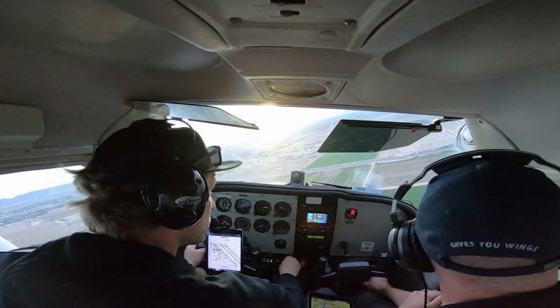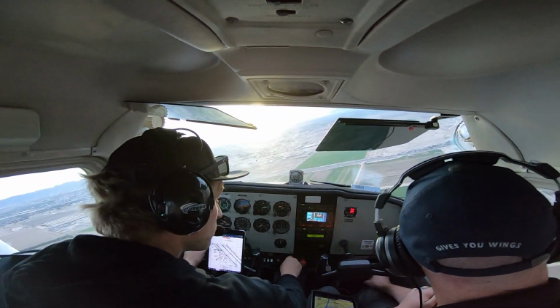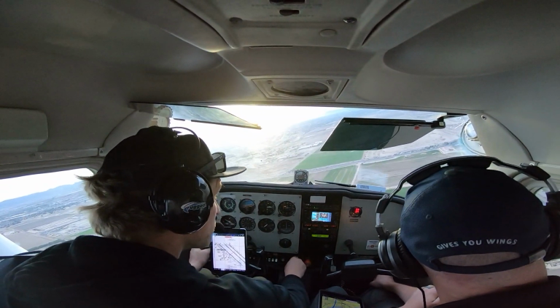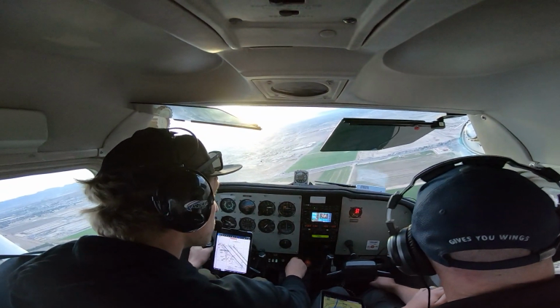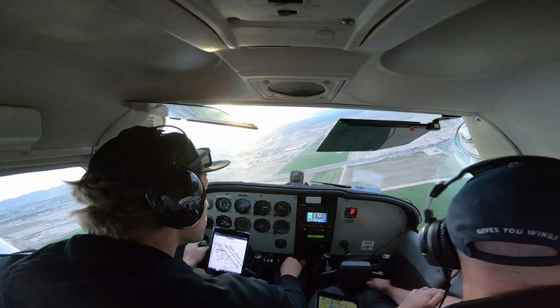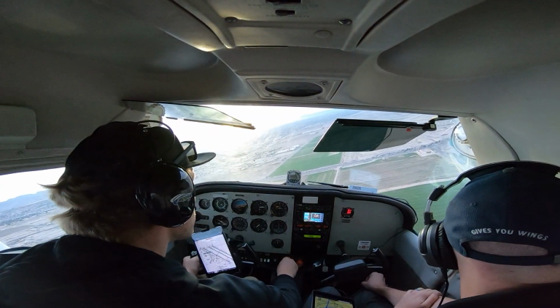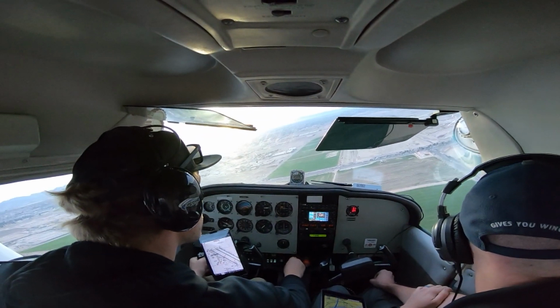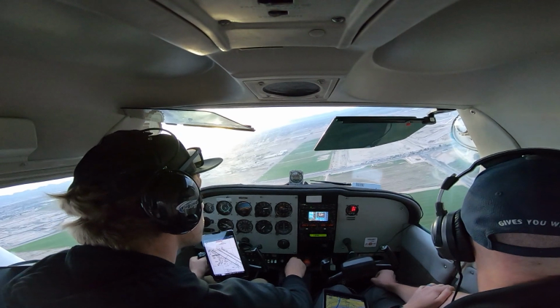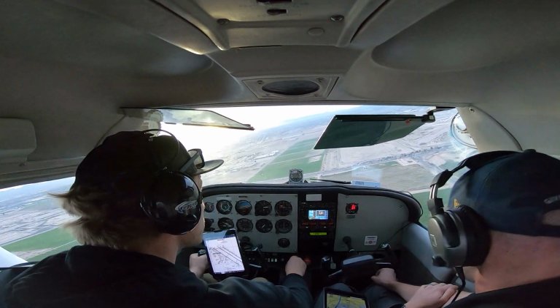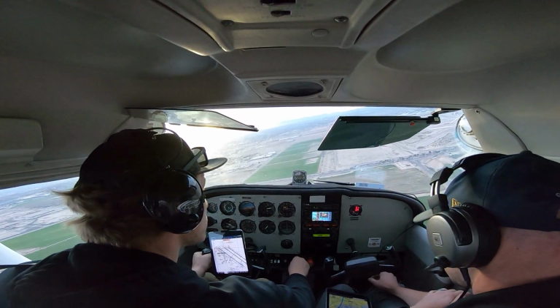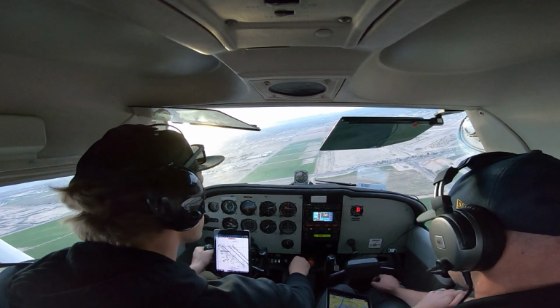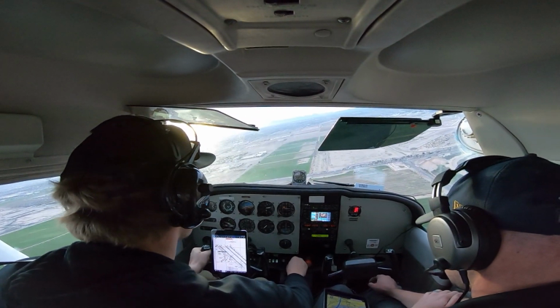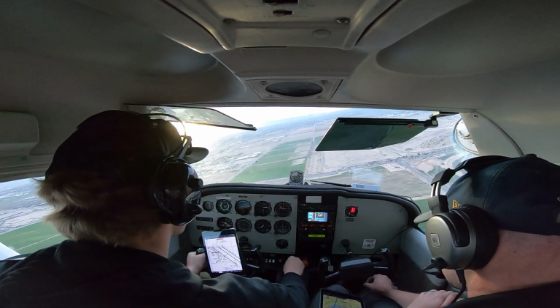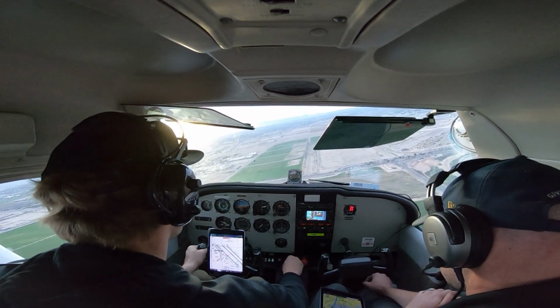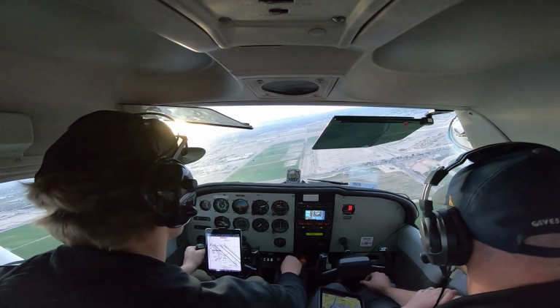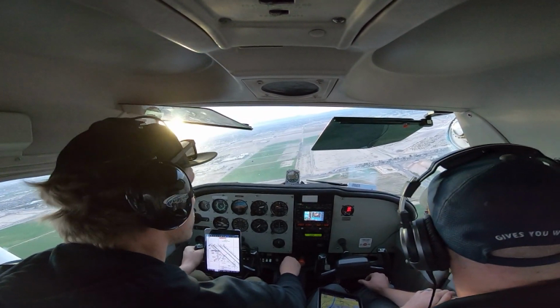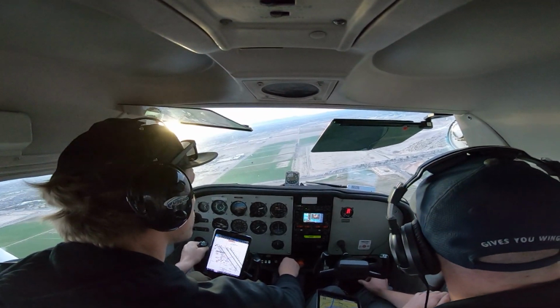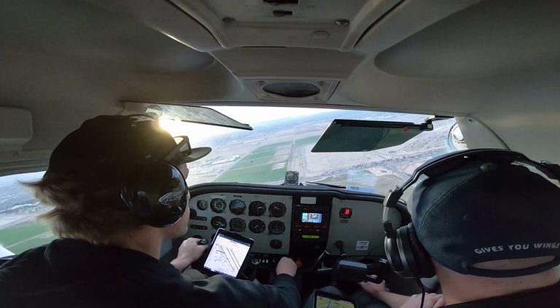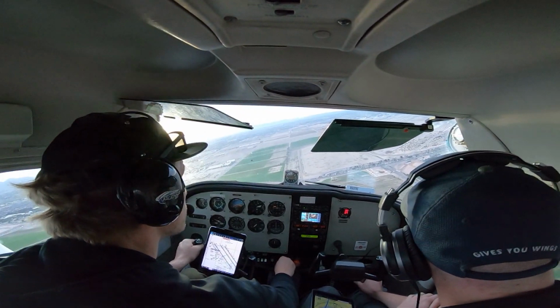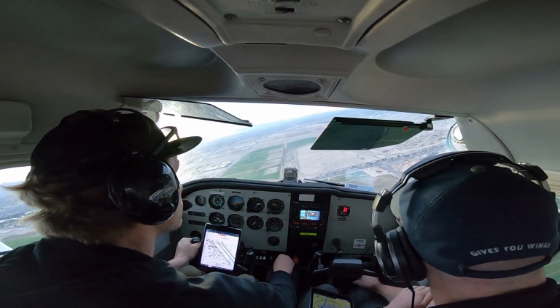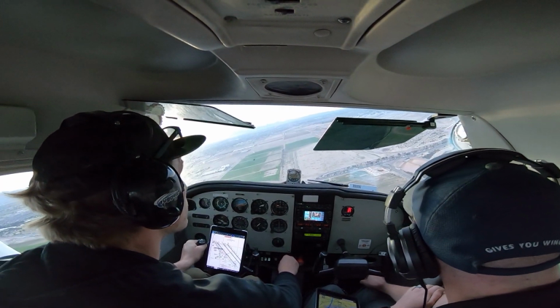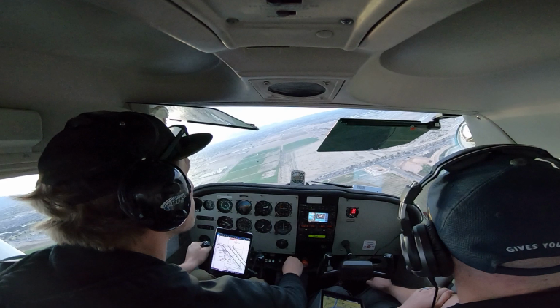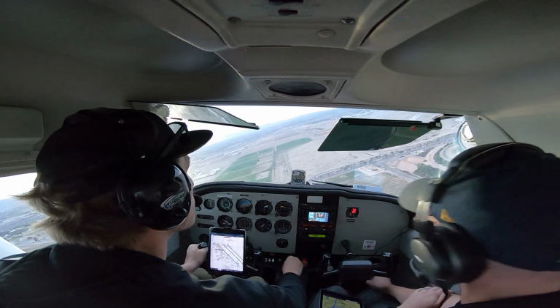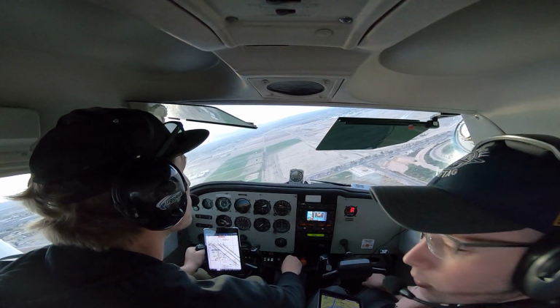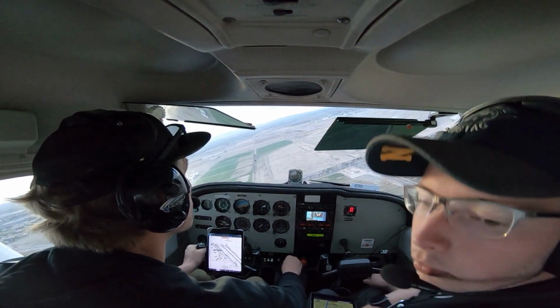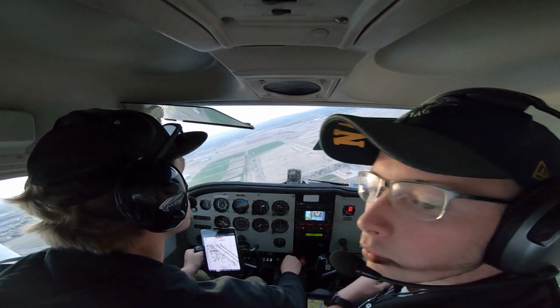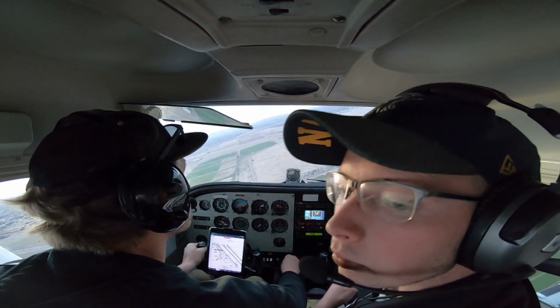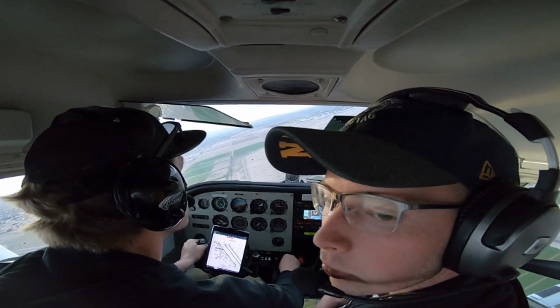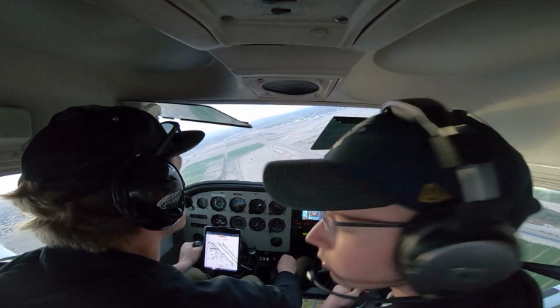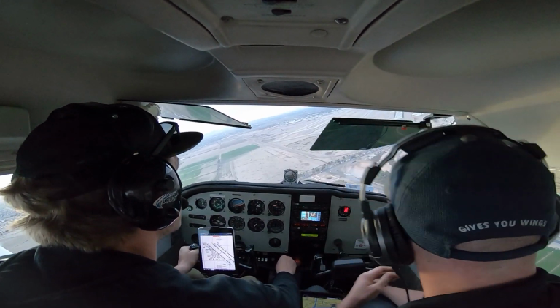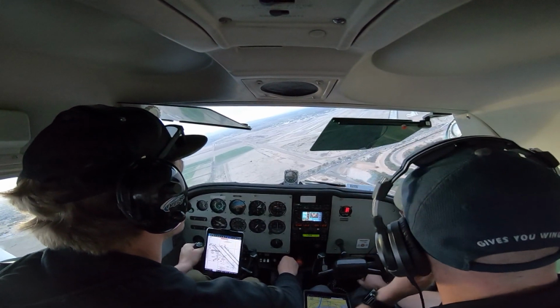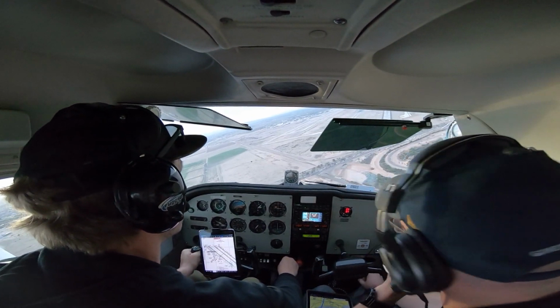Alright, now shallow it out. 2531, make early right traffic. Early right traffic, 2531. 30 right.